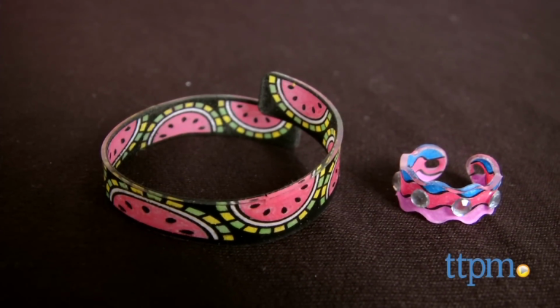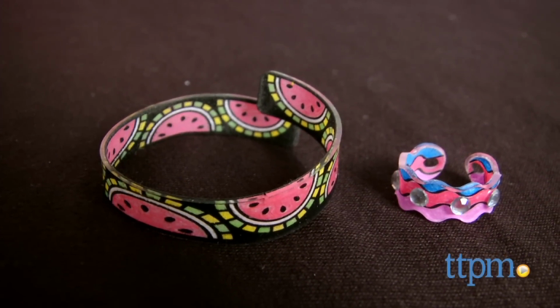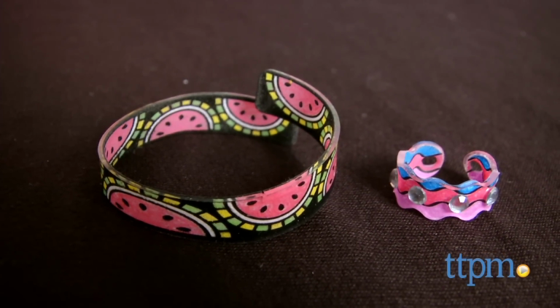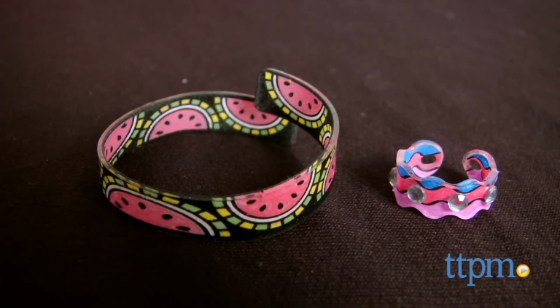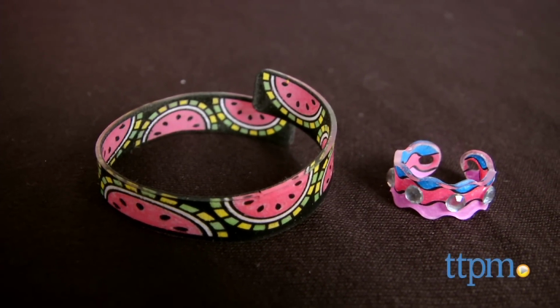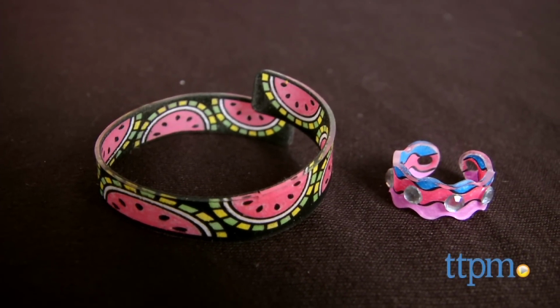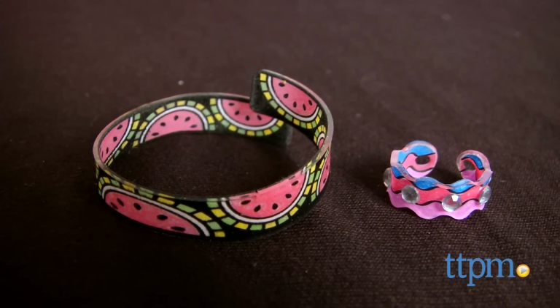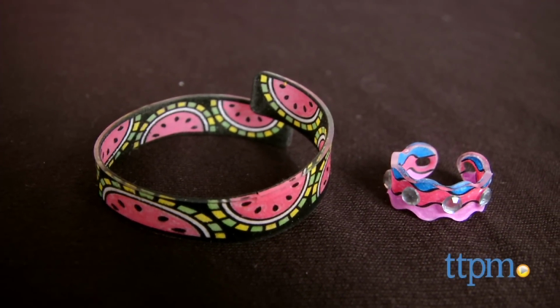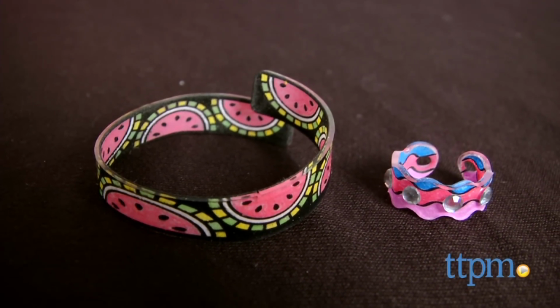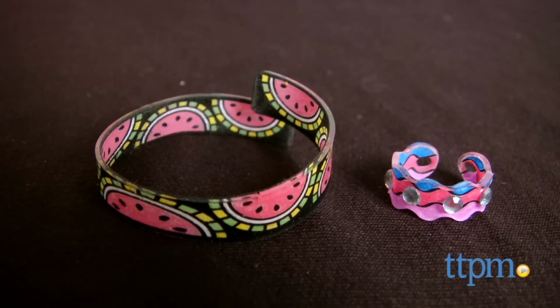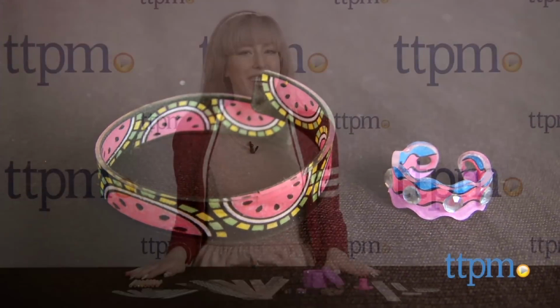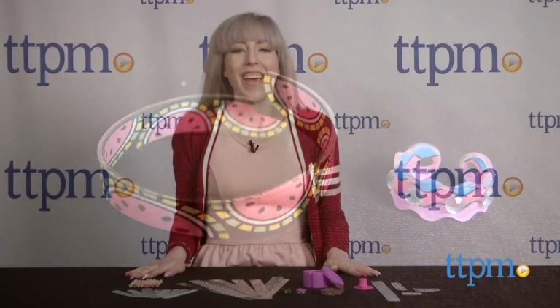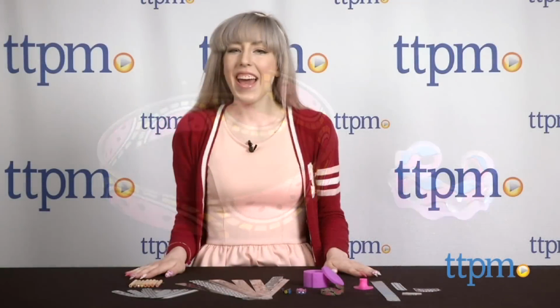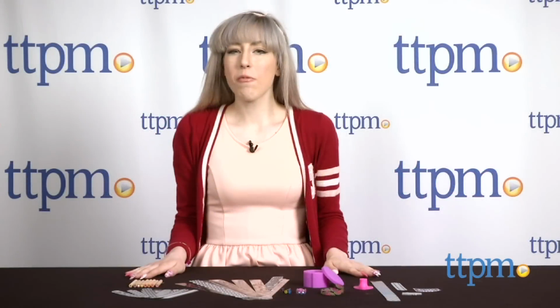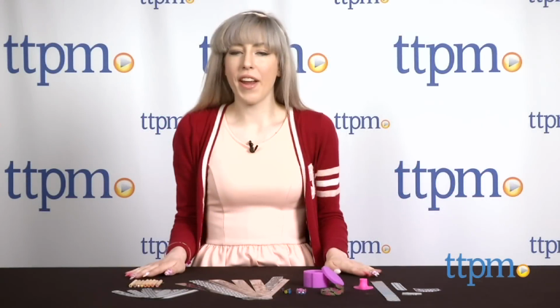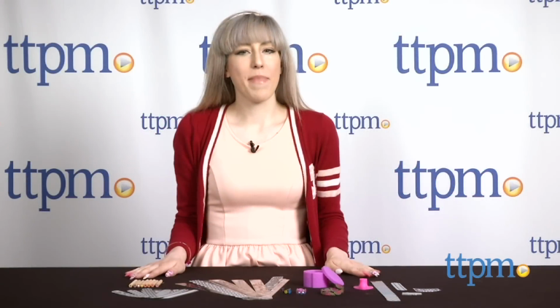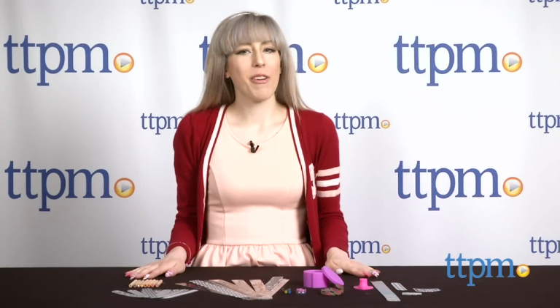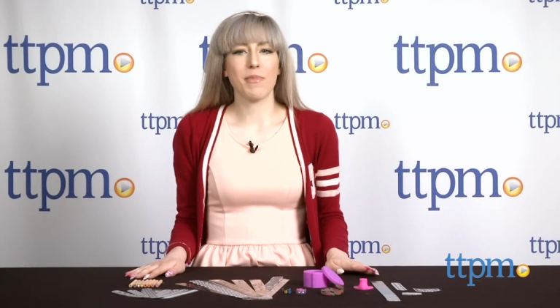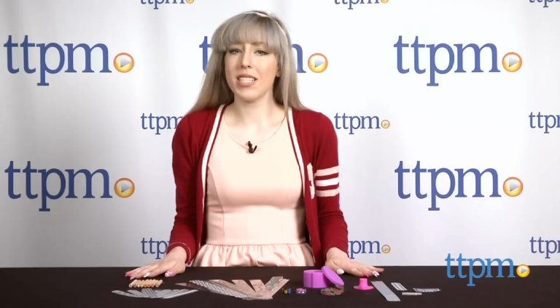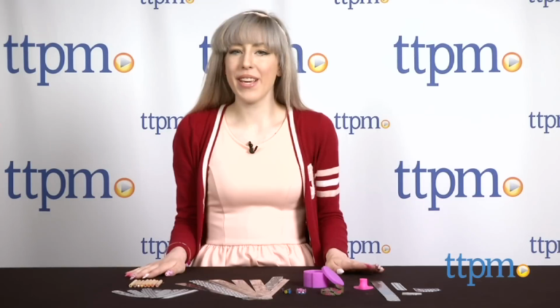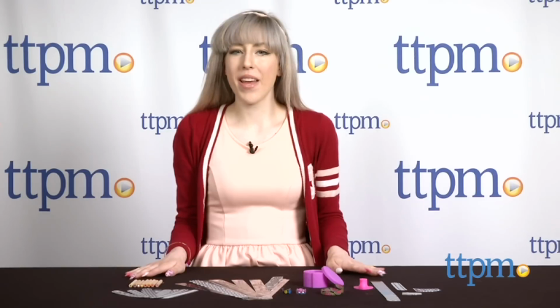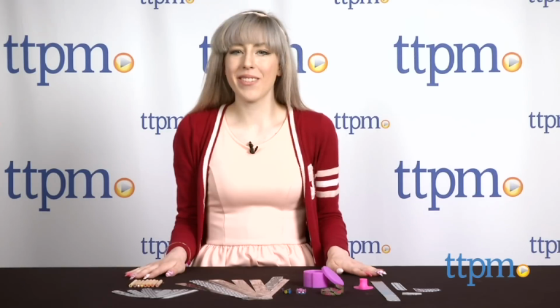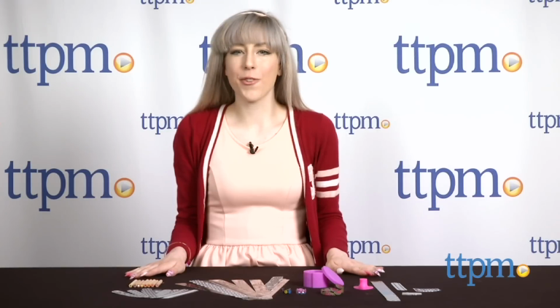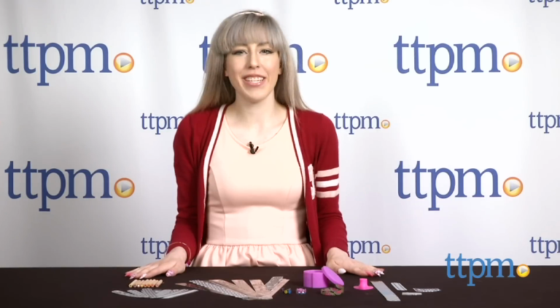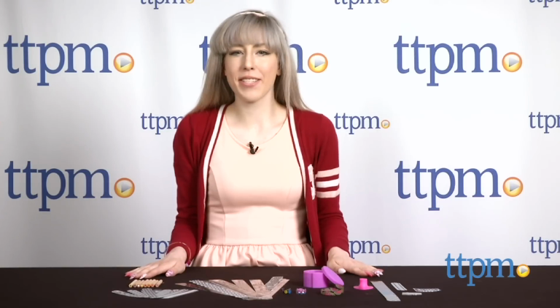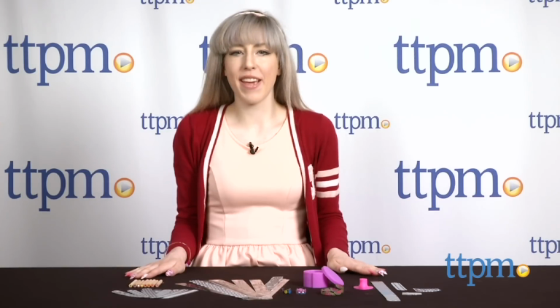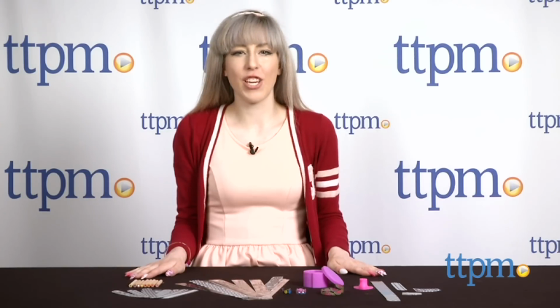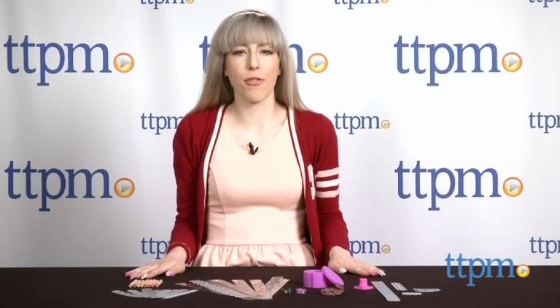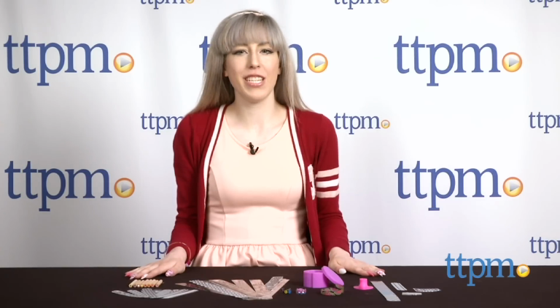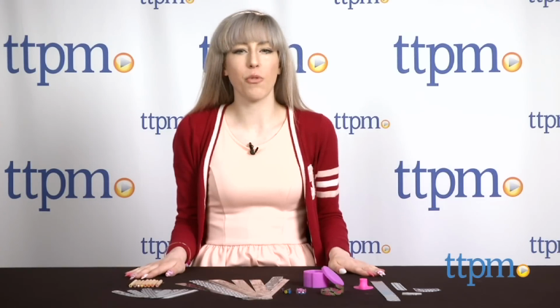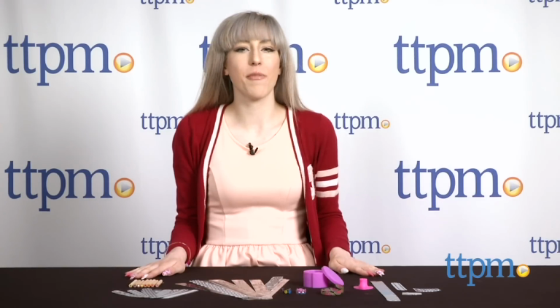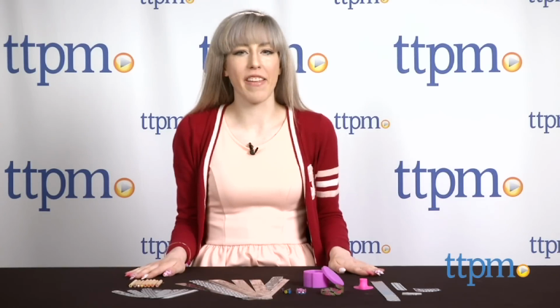Shrinky Dinks take on a whole new dimension with this kit. Hey everyone, I'm Mallory from TTPM and this is Shrinky Dinks Bake and Shape 3D Jewelry from Alex.